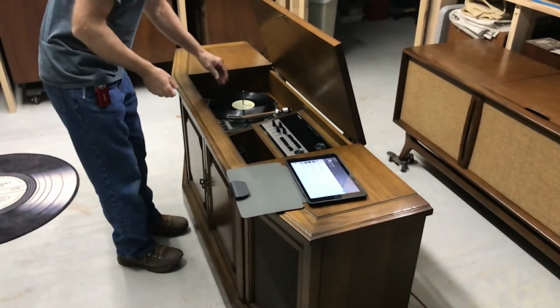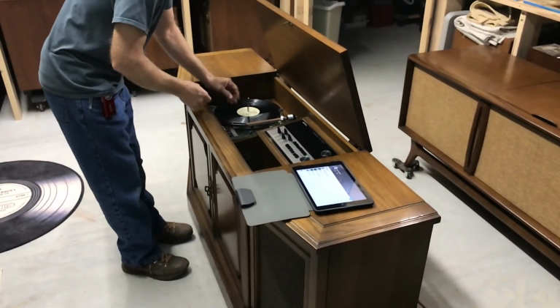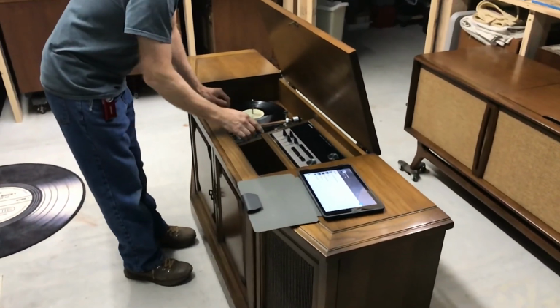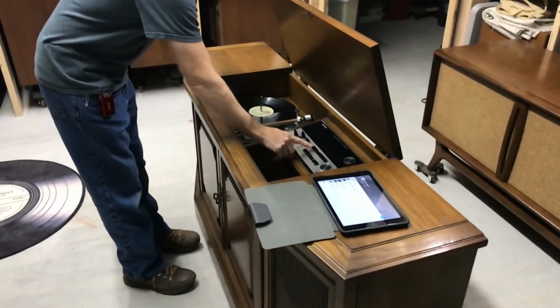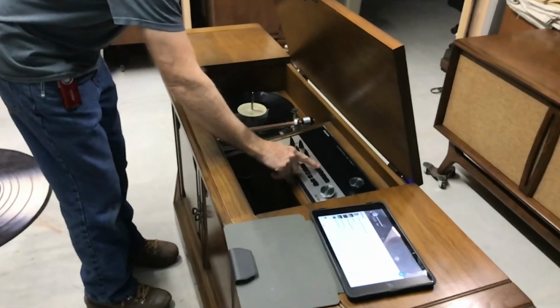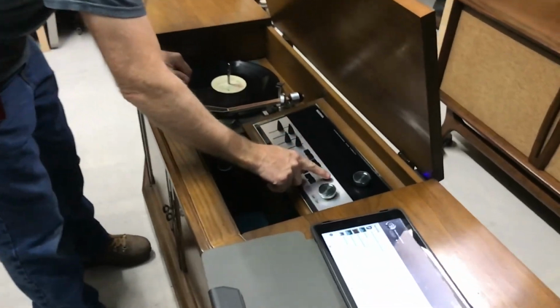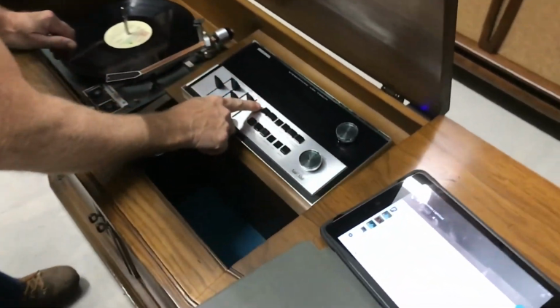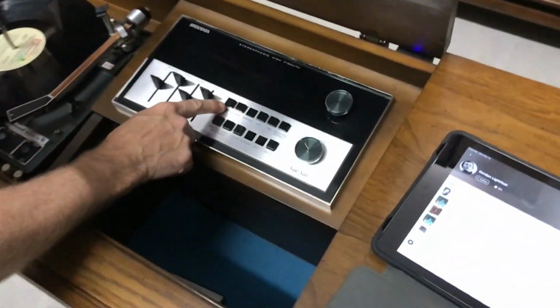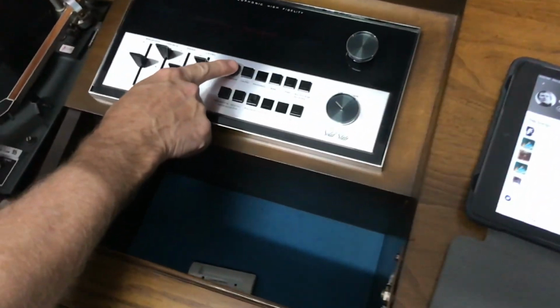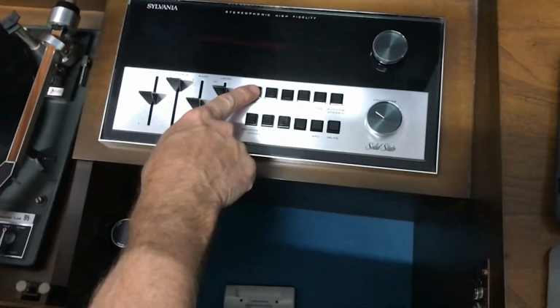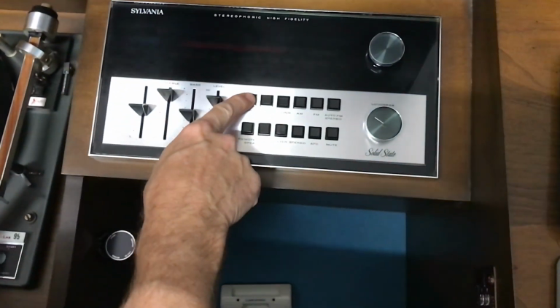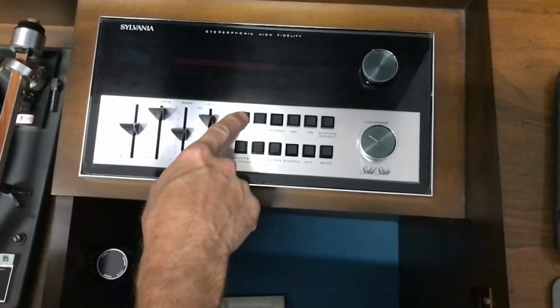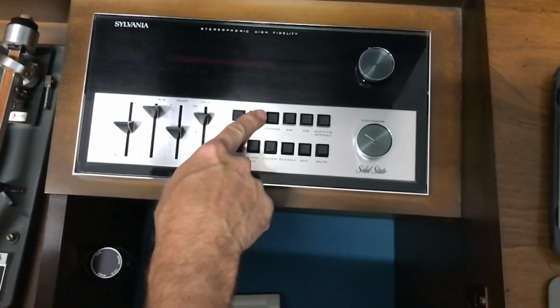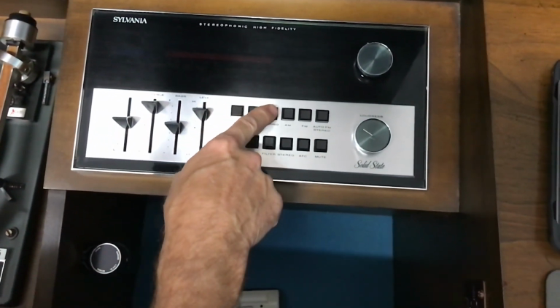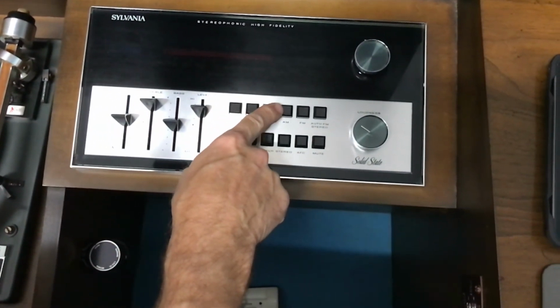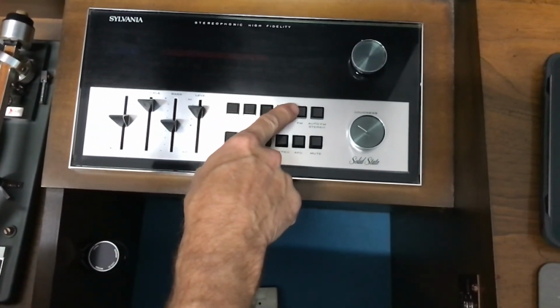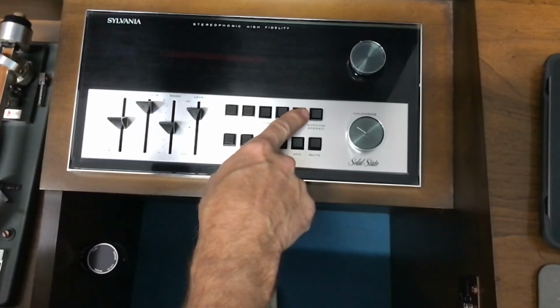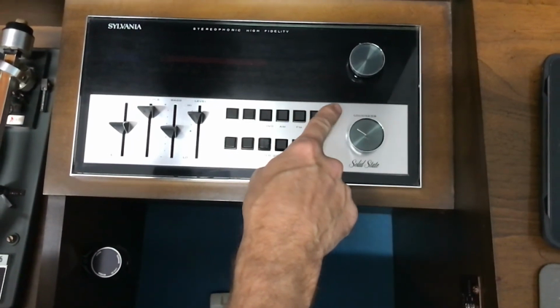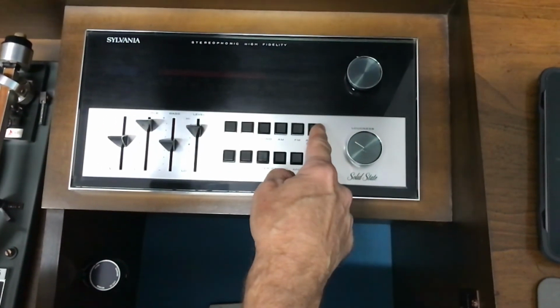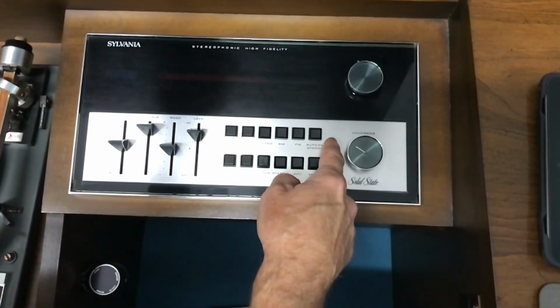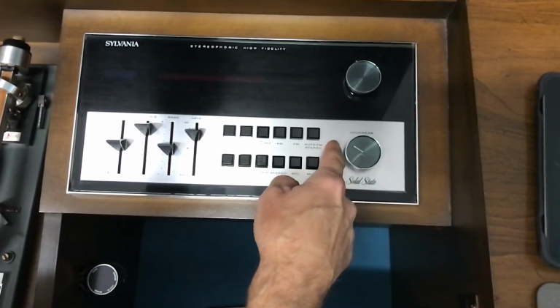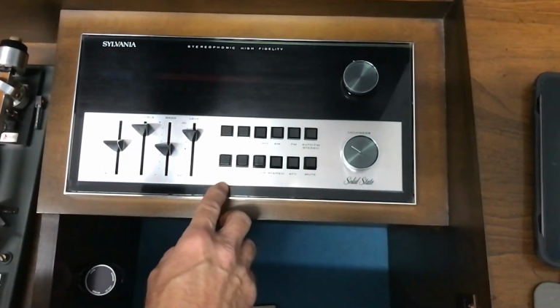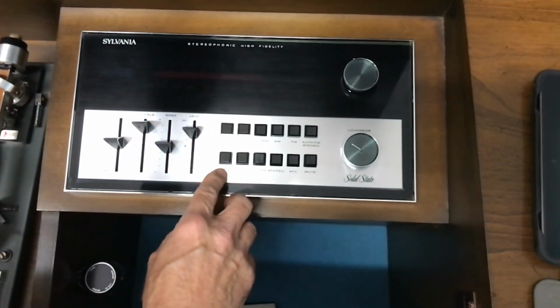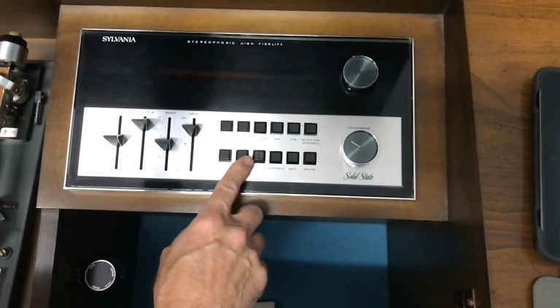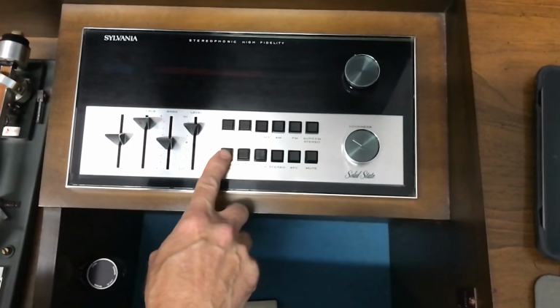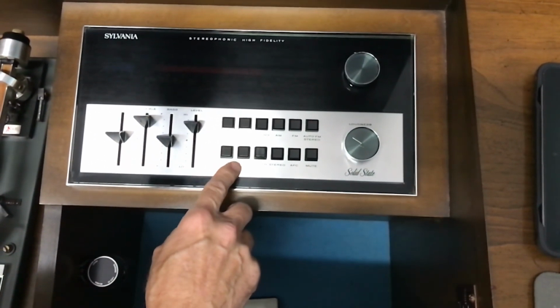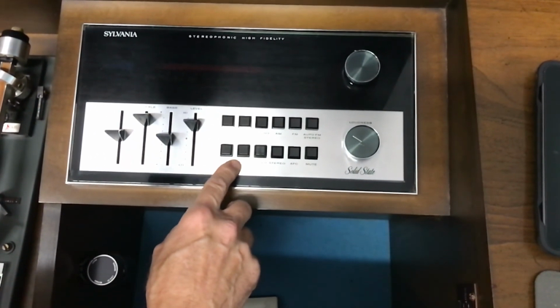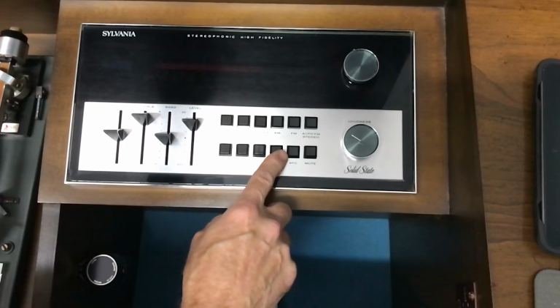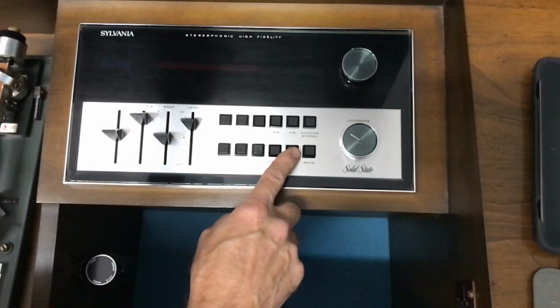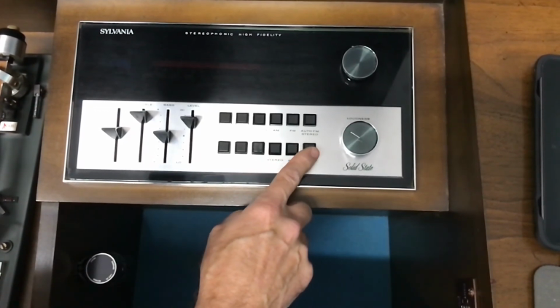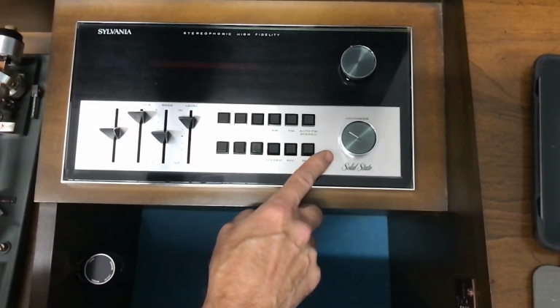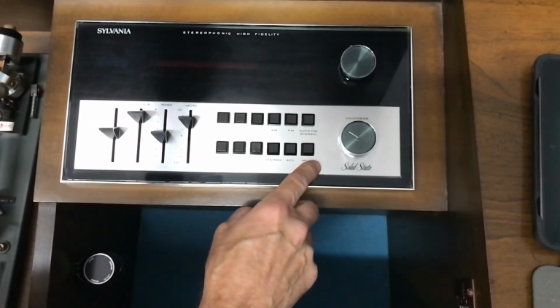The first thing we're going to do is go over these buttons. Obviously this is power, this is tape, phono, AM, FM, auto FM stereo. This is your different speaker options: stereo, AFC, and mute.